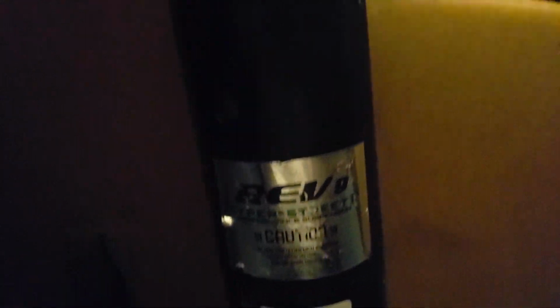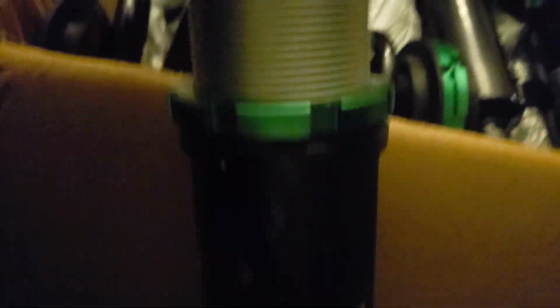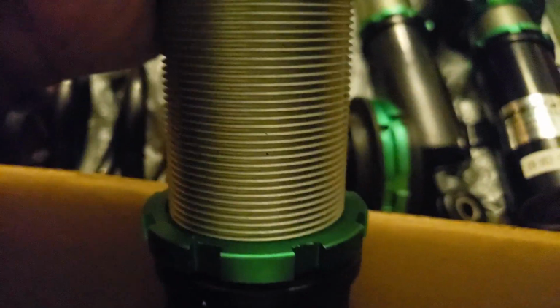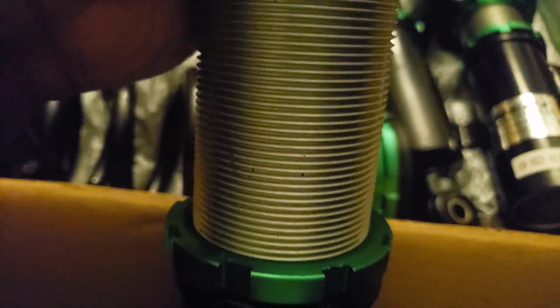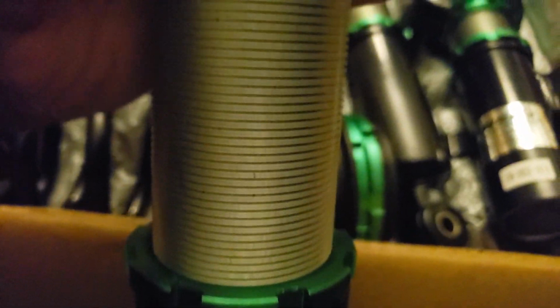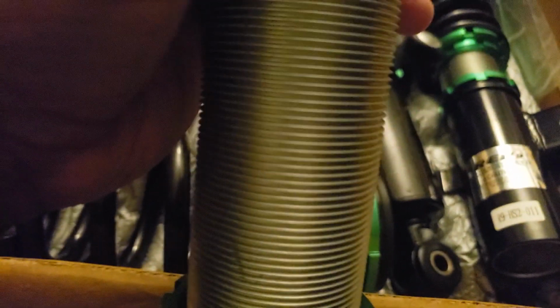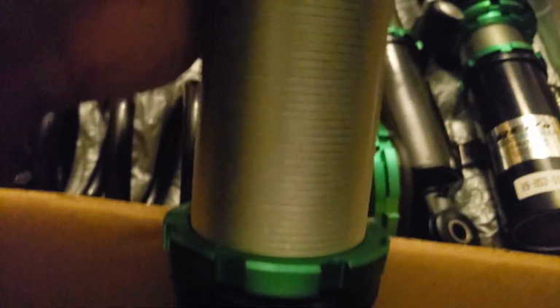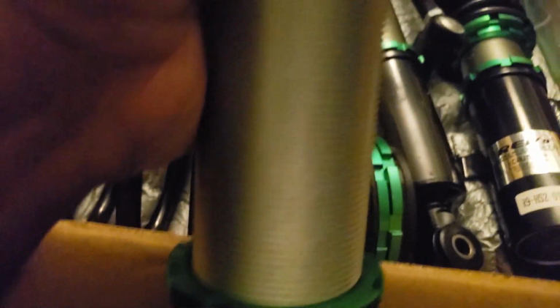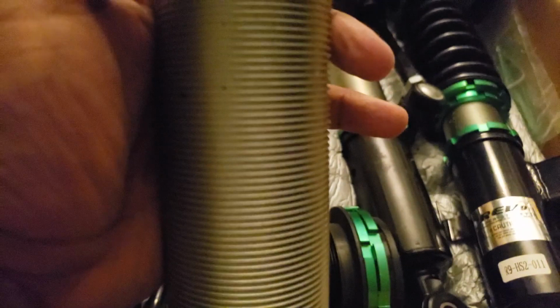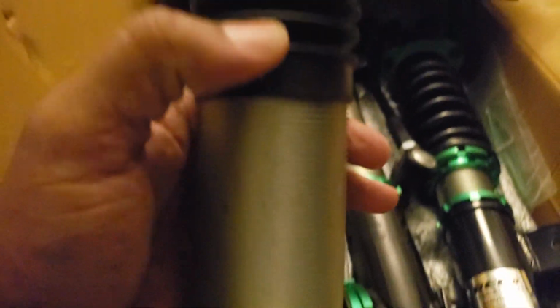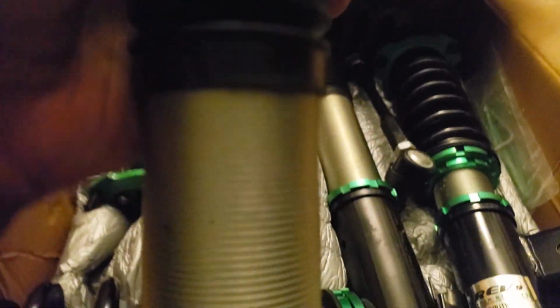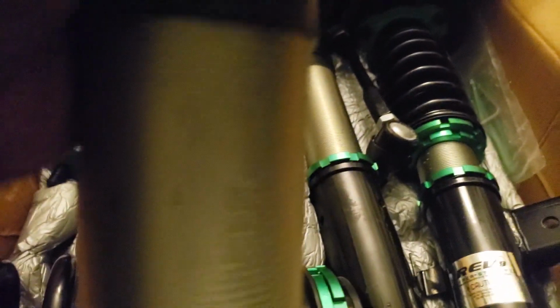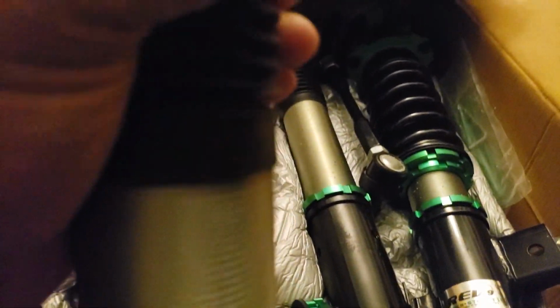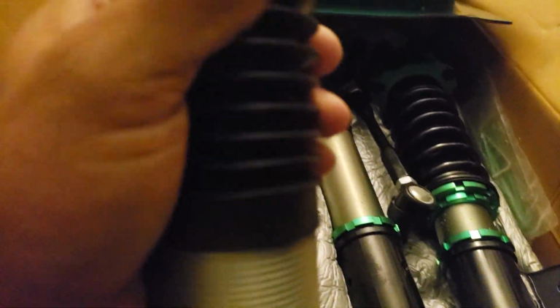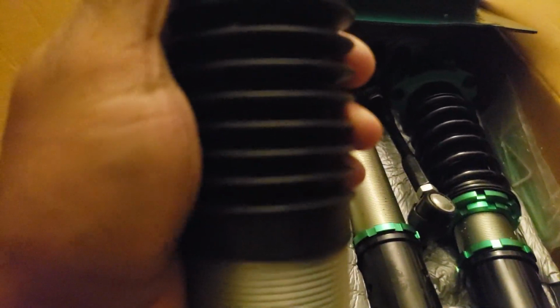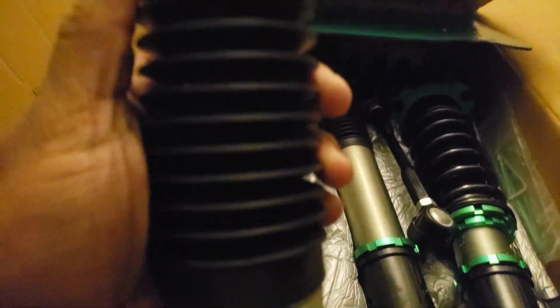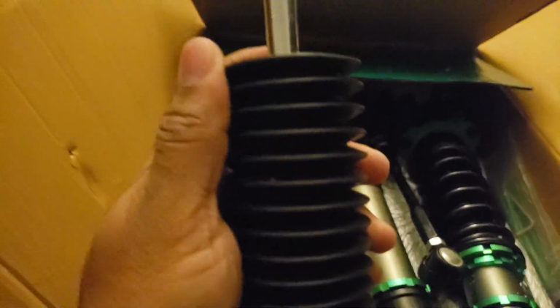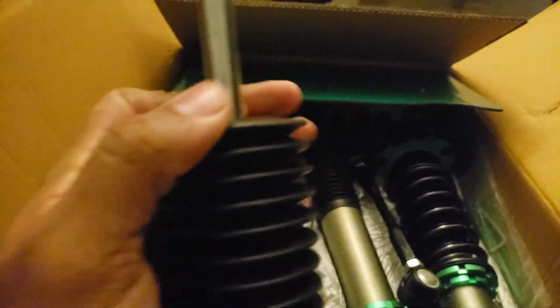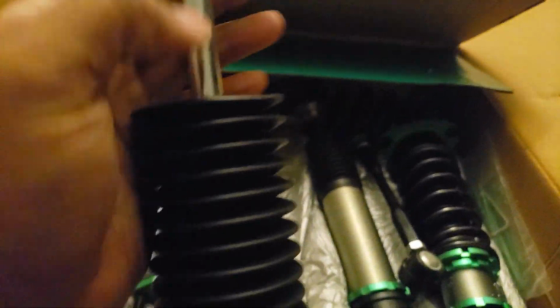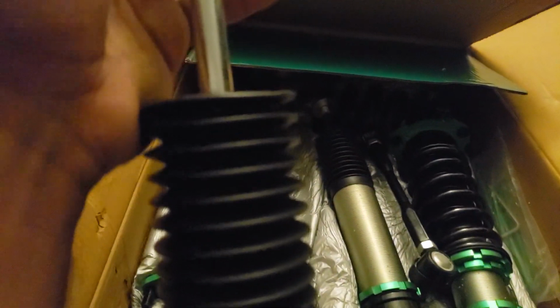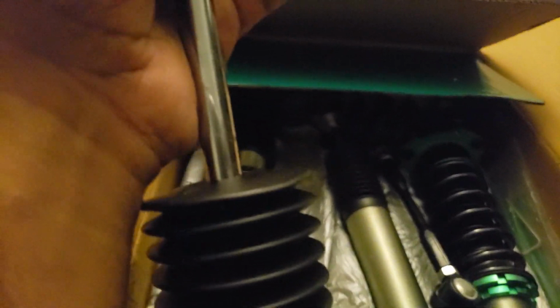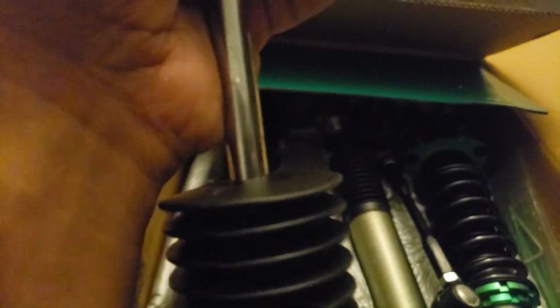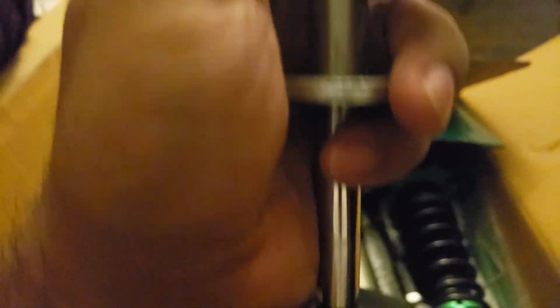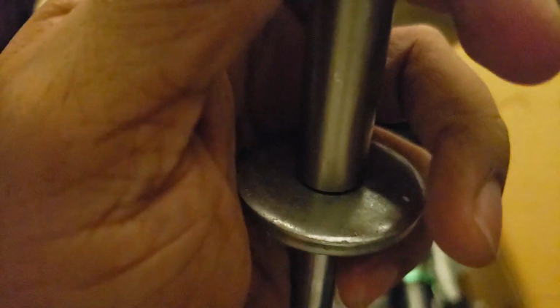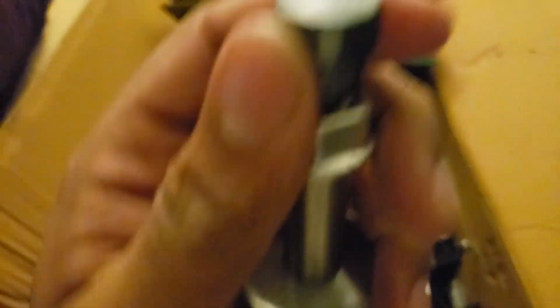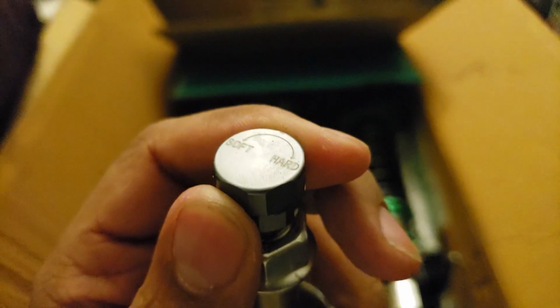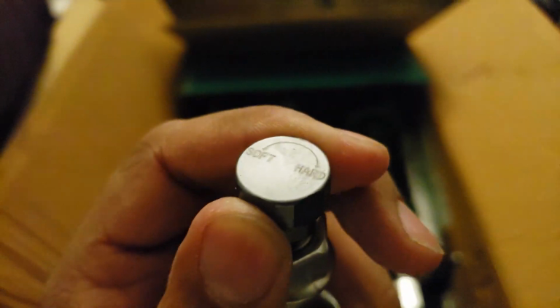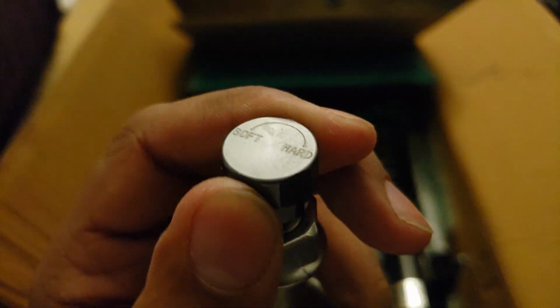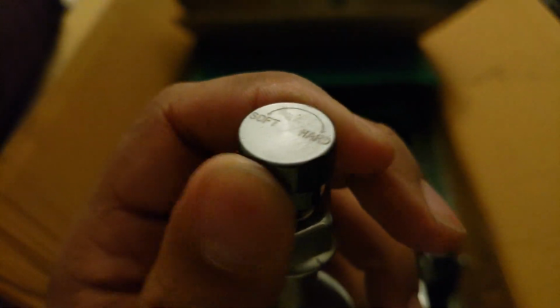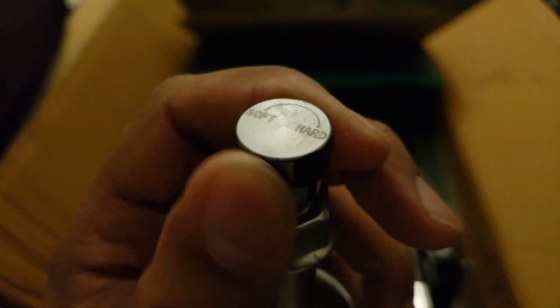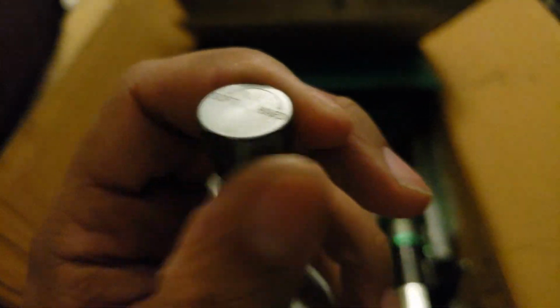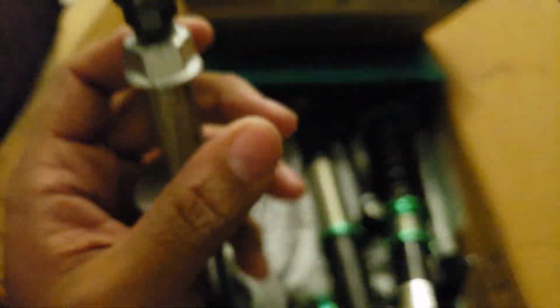Rev 9 Hyper Street 2s — this looks like a mono tube design, which is pretty cool. Adjustable dampening — that's awesome.